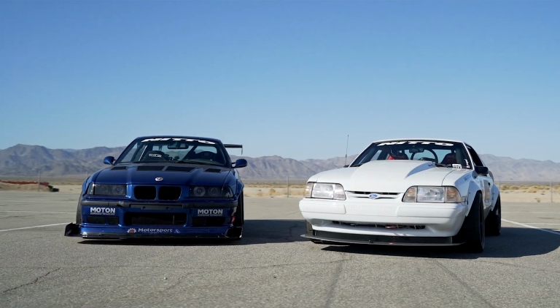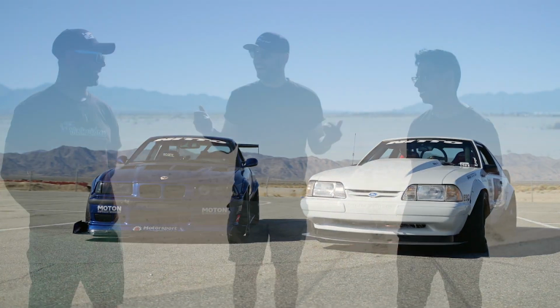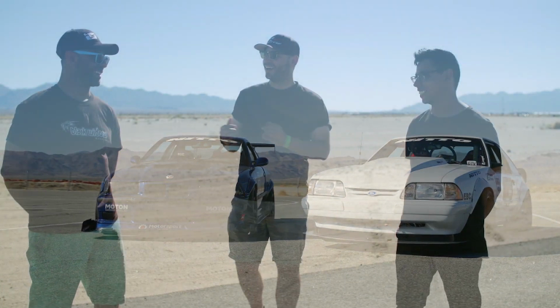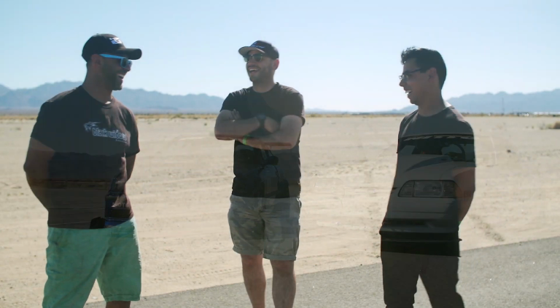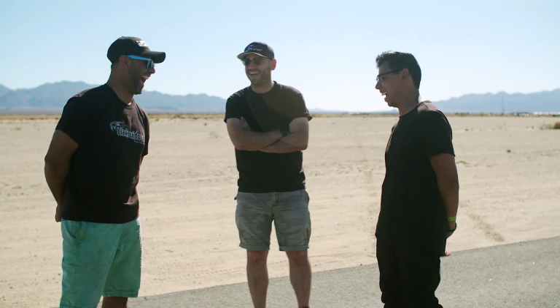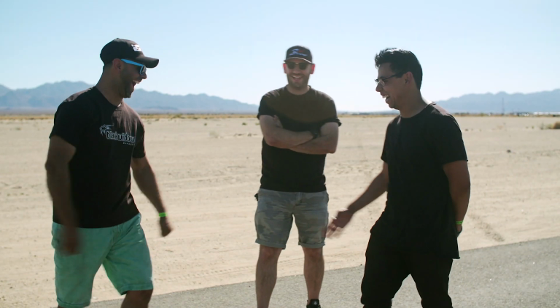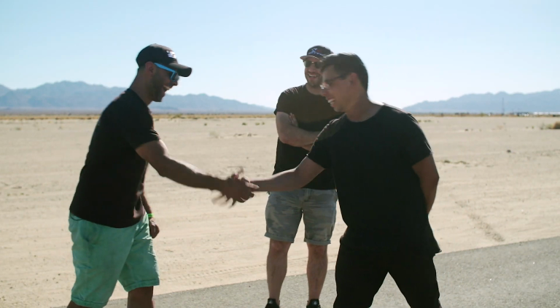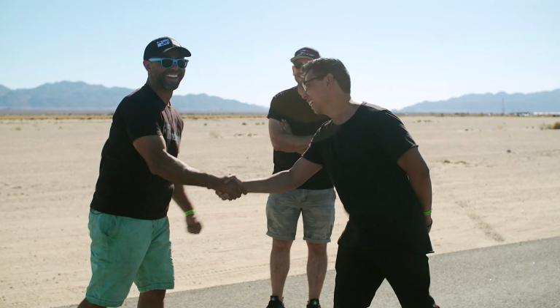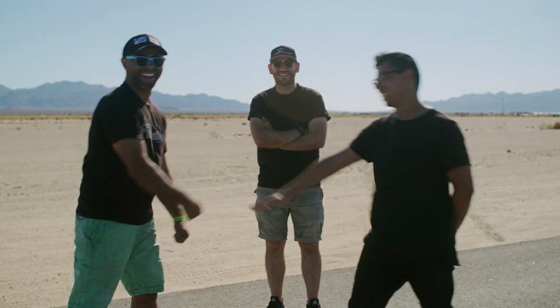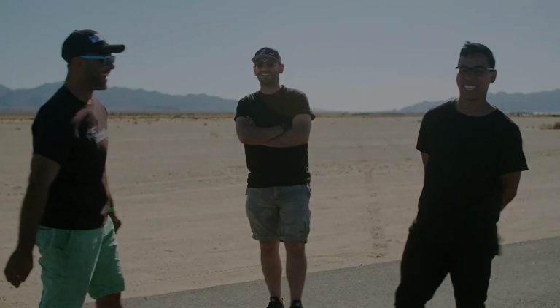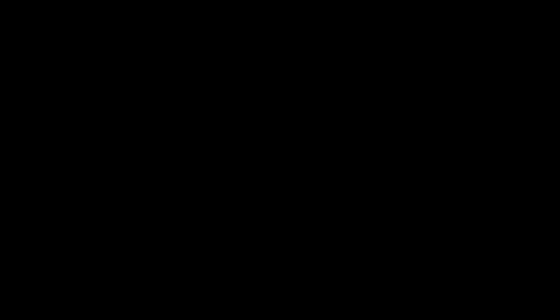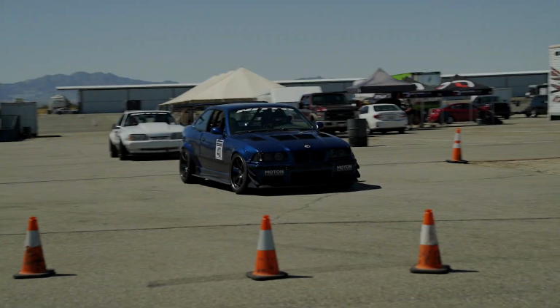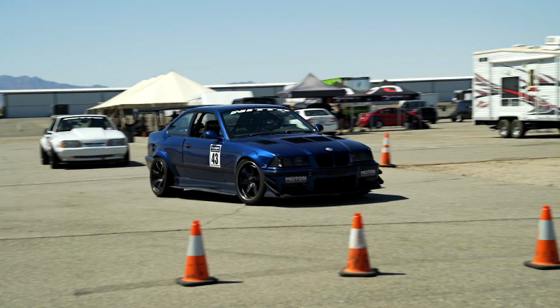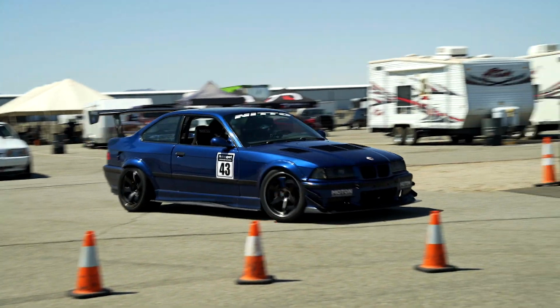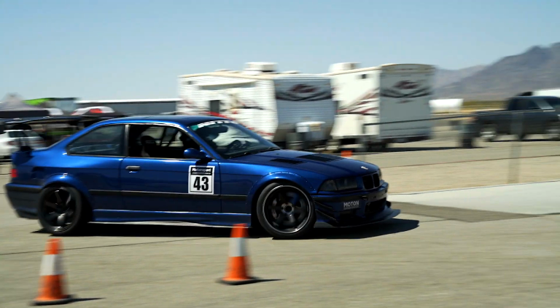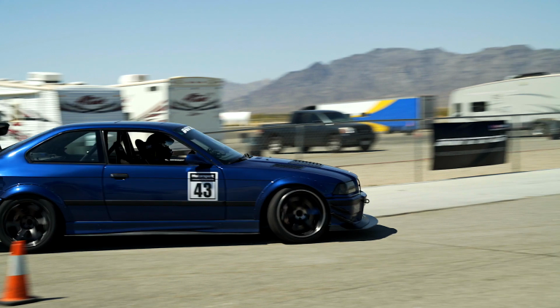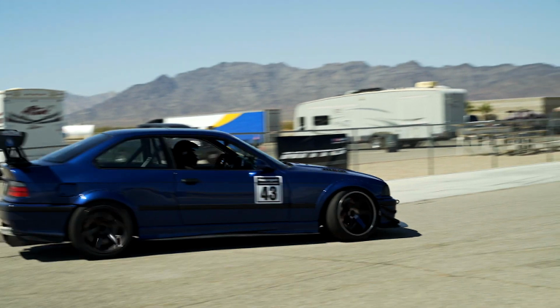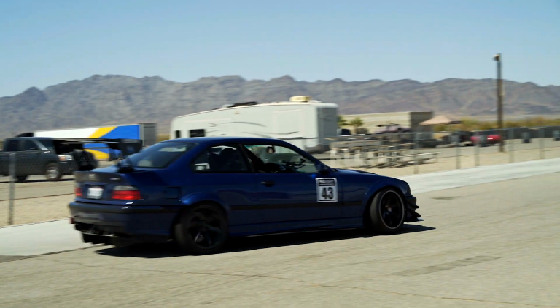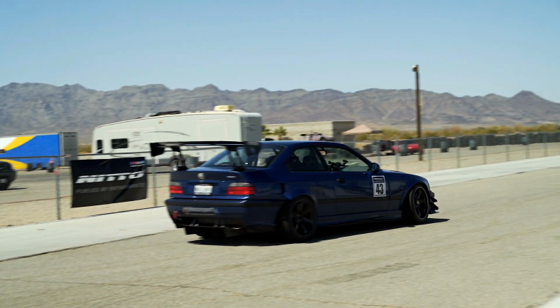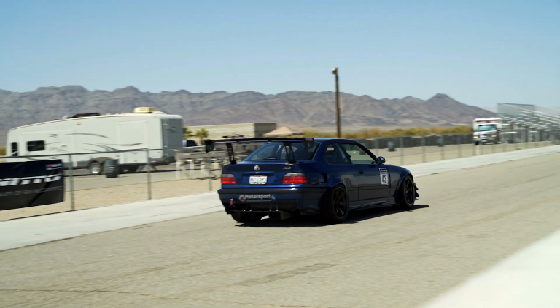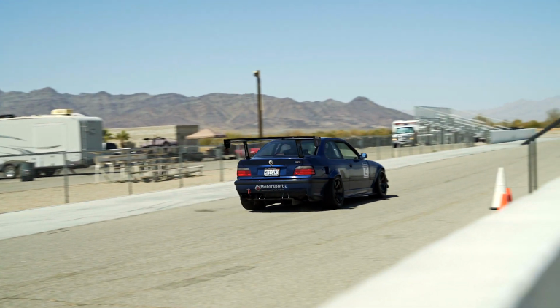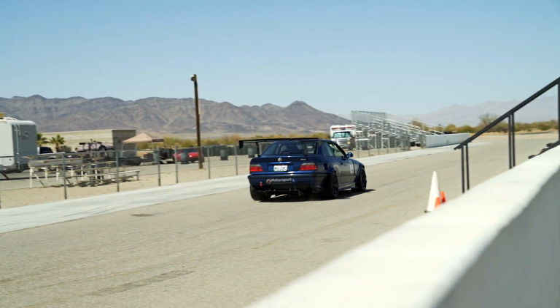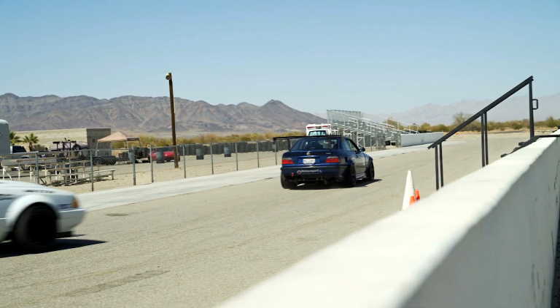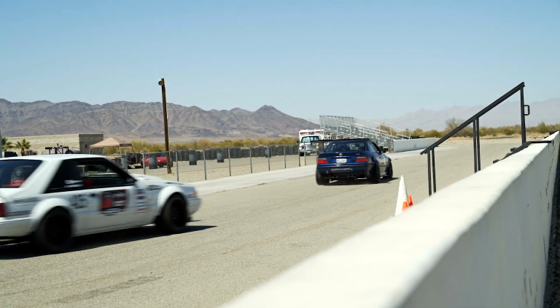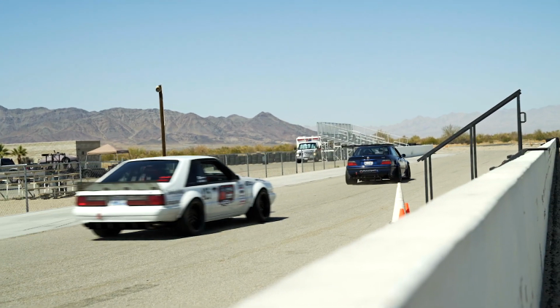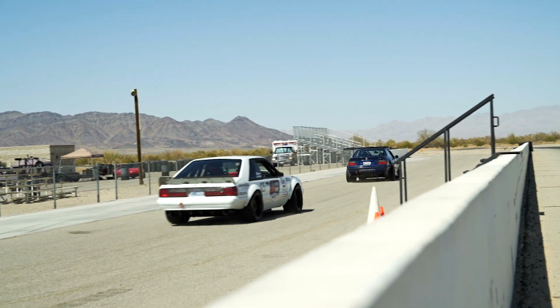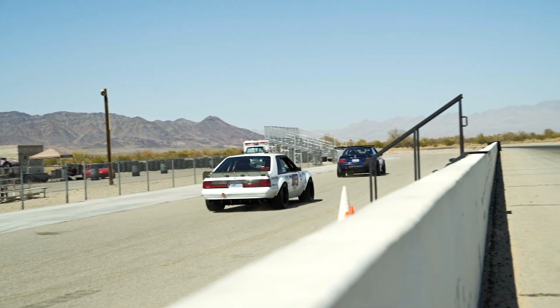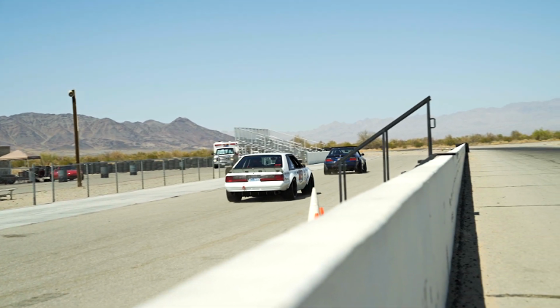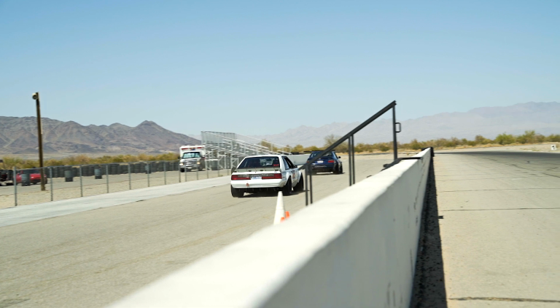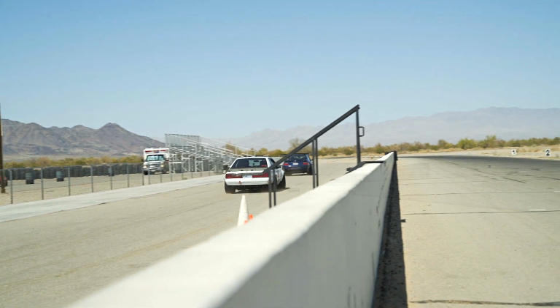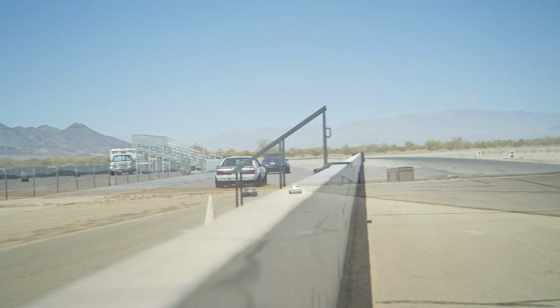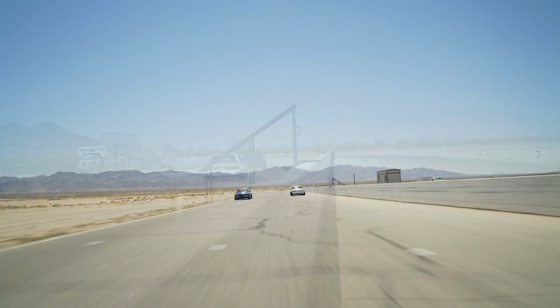Any last words before the final battle goes down? Good luck — you're gonna need it. Yeah, you too buddy. All right, we're running this battle time attack style. The track has been open to our competitors all day. The winner of each battle will be whoever can put down the fastest lap.